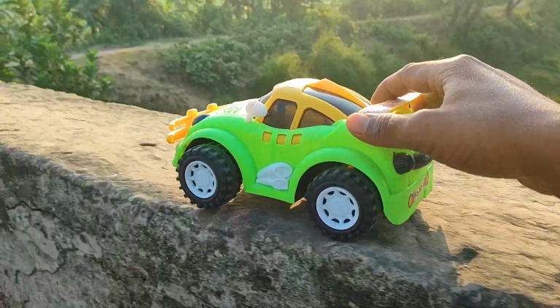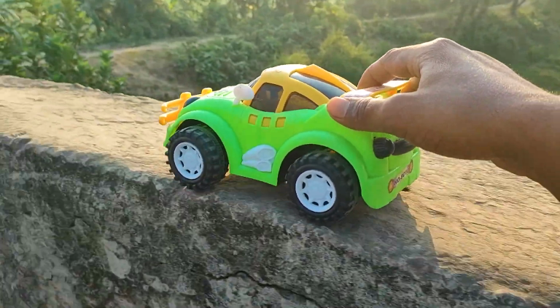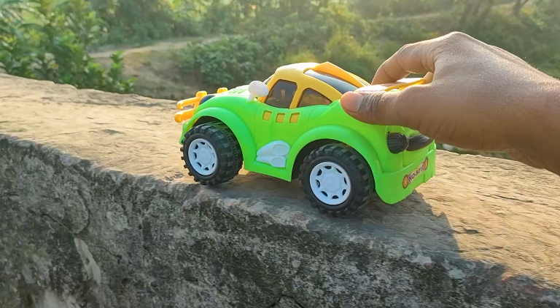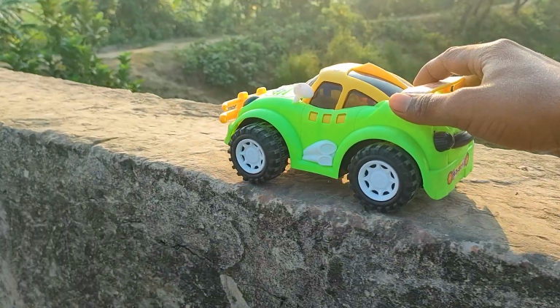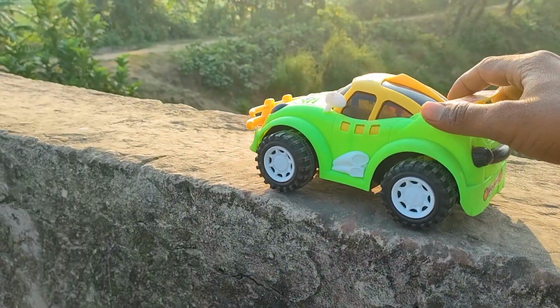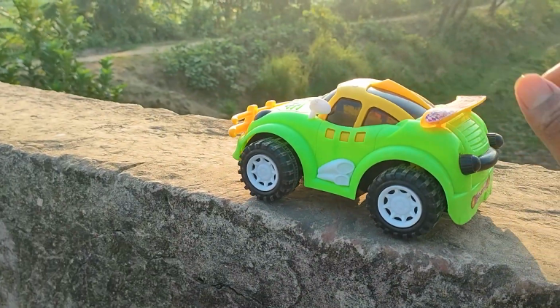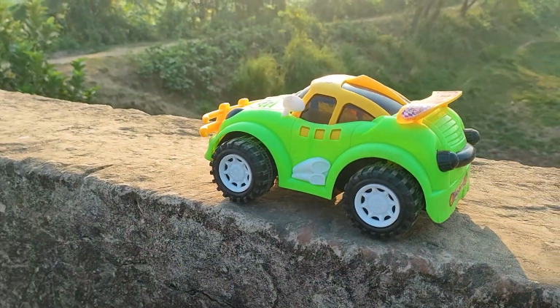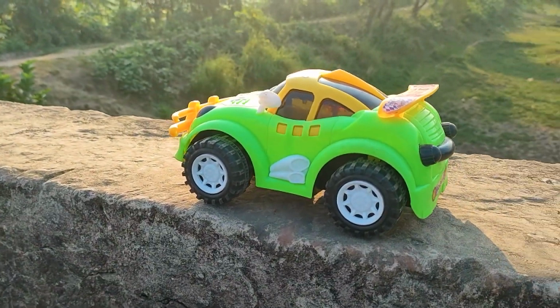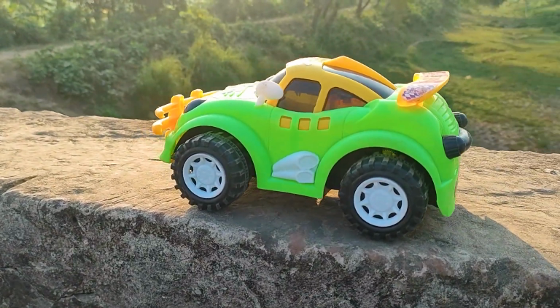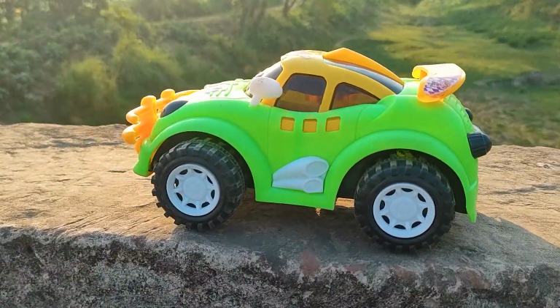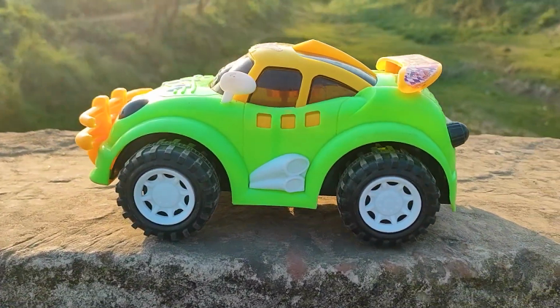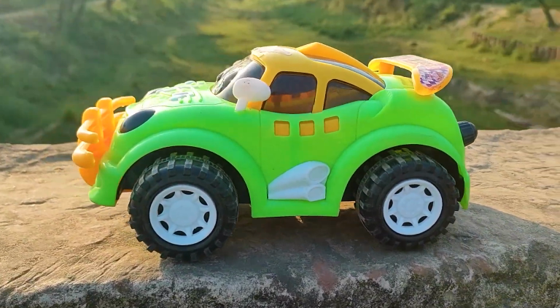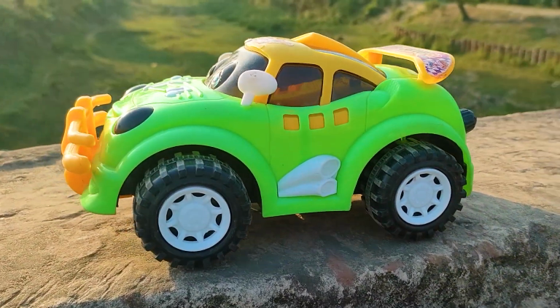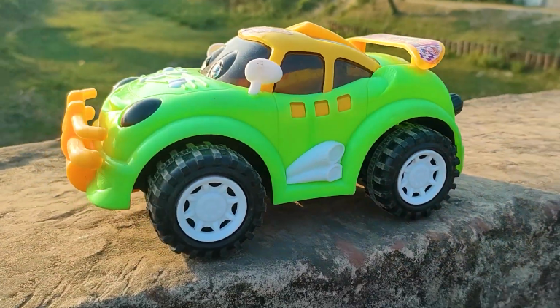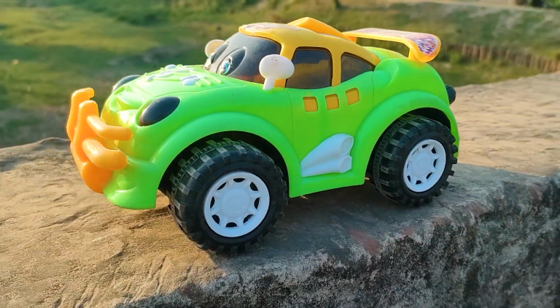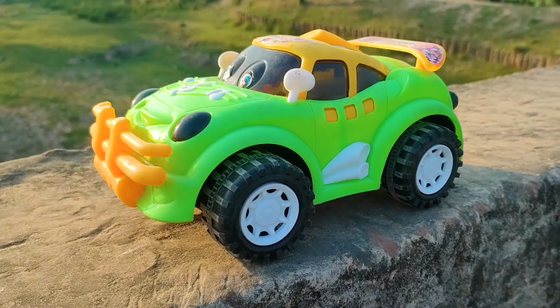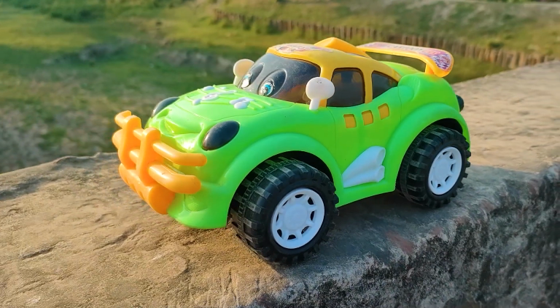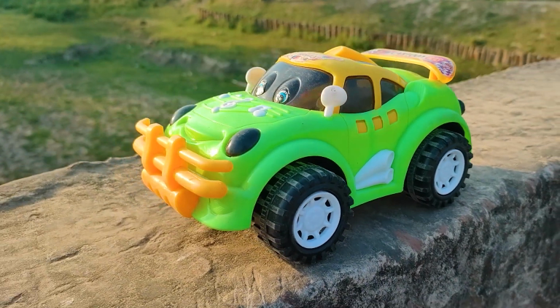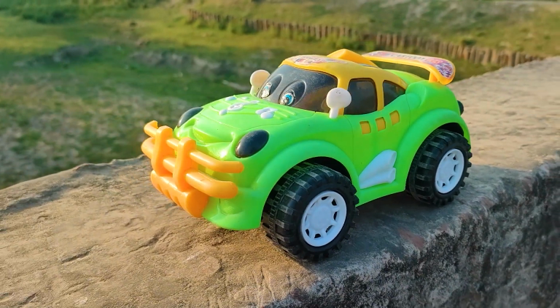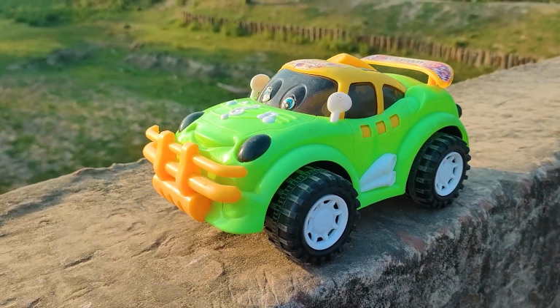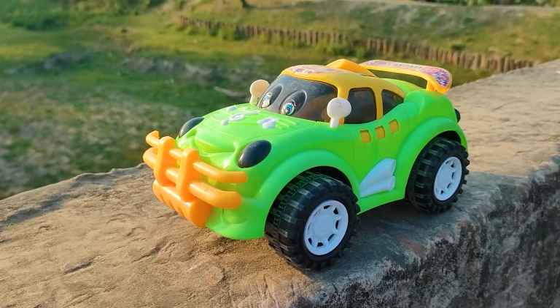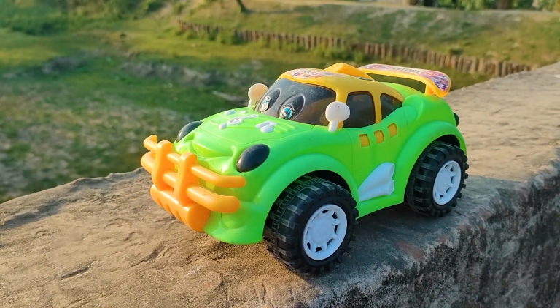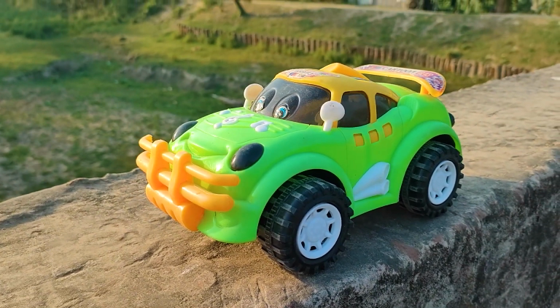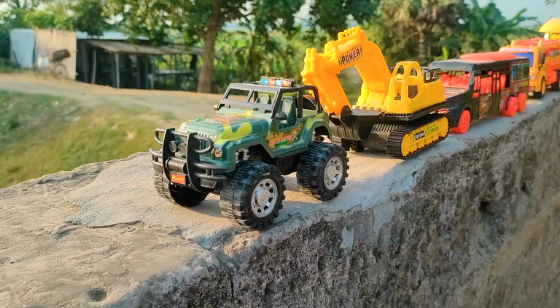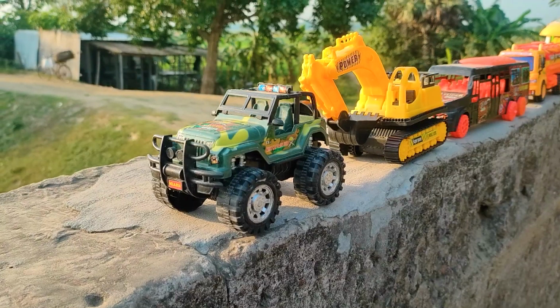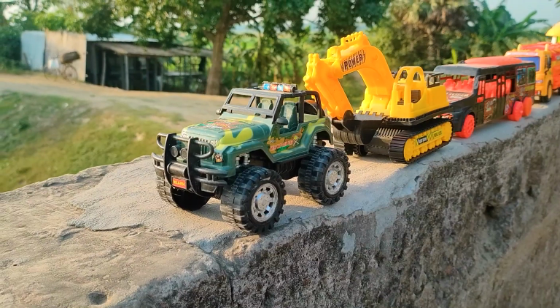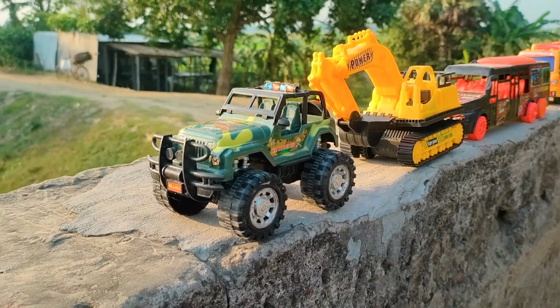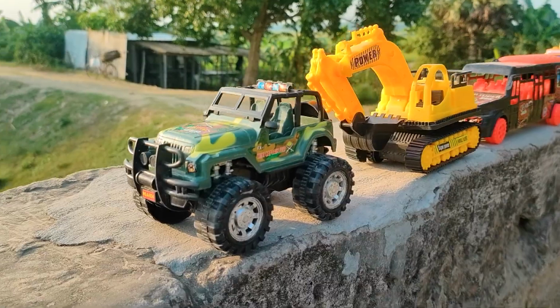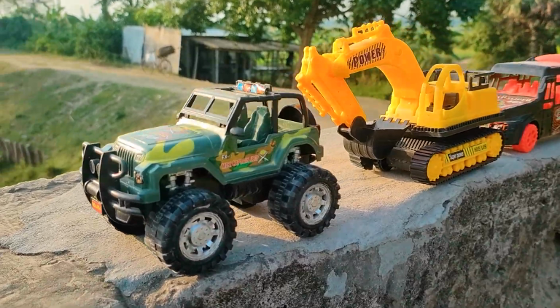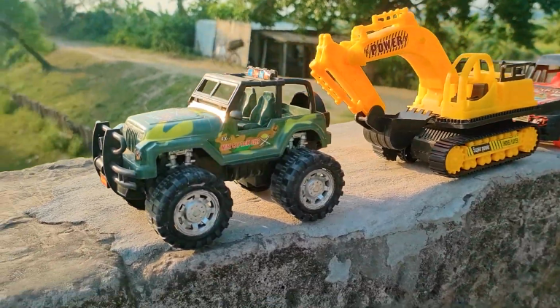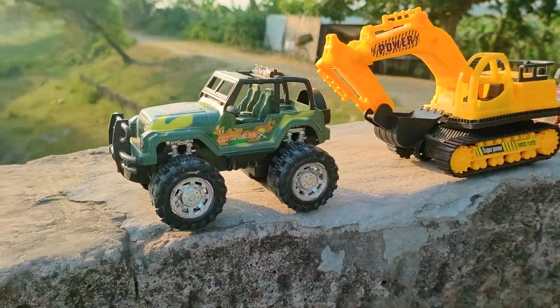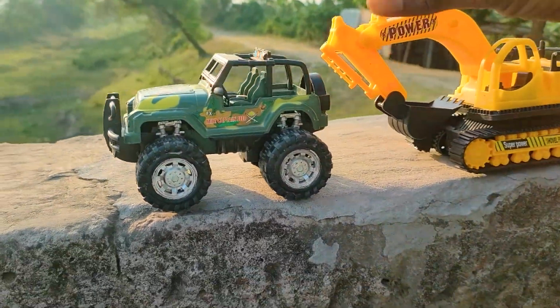Friends, I reached my parking place and parked the cartoony car here. This is a green, black, white, and orange color combination cartoony car. Next one is a mini captain jeep.